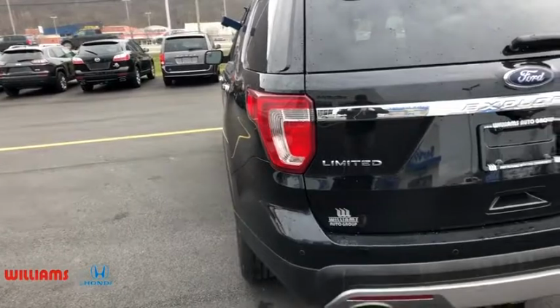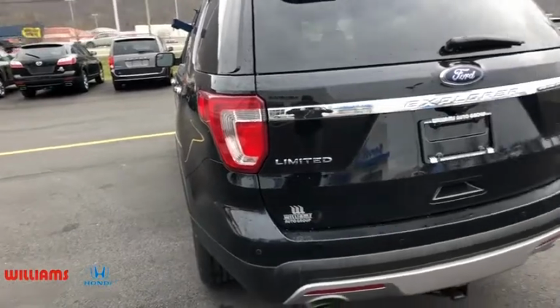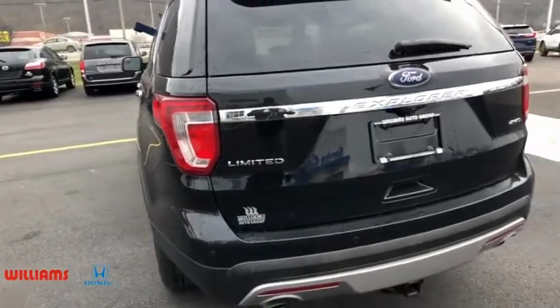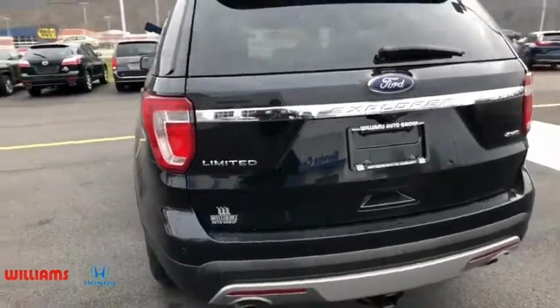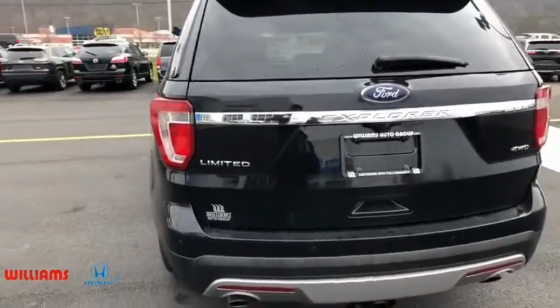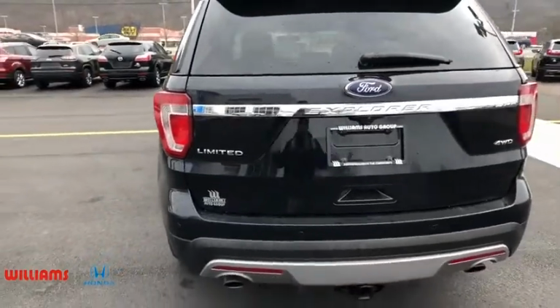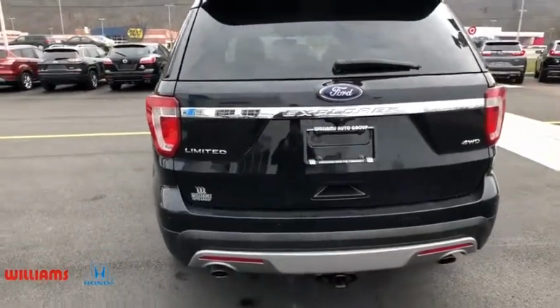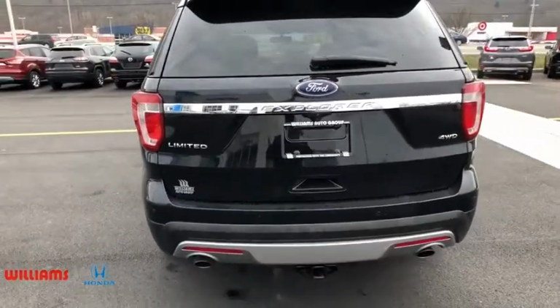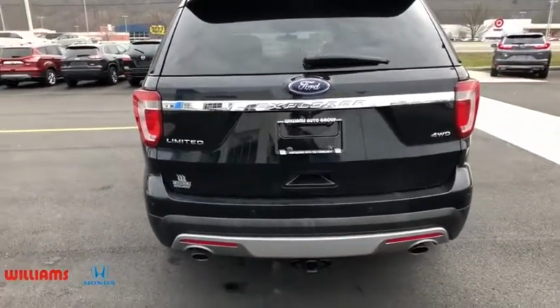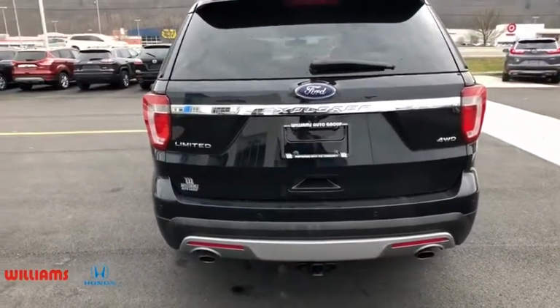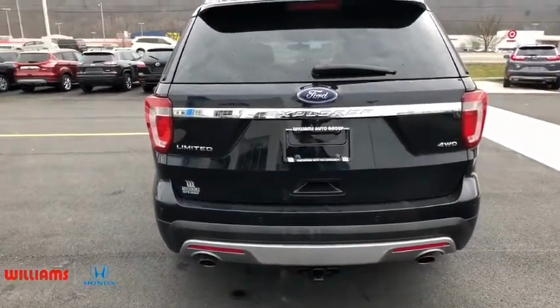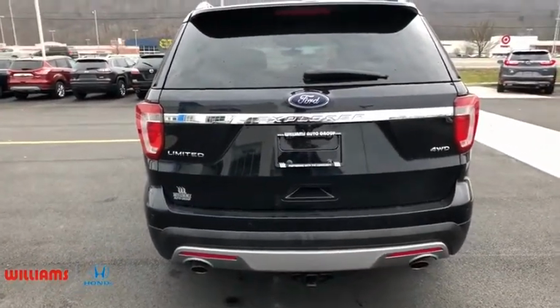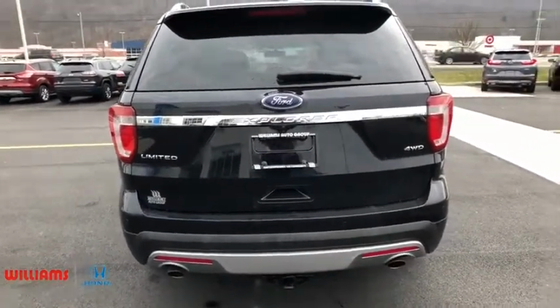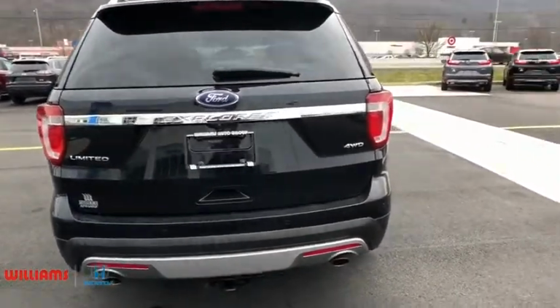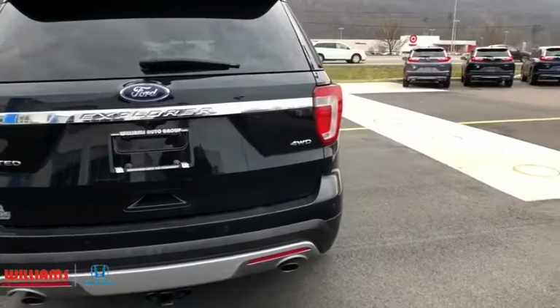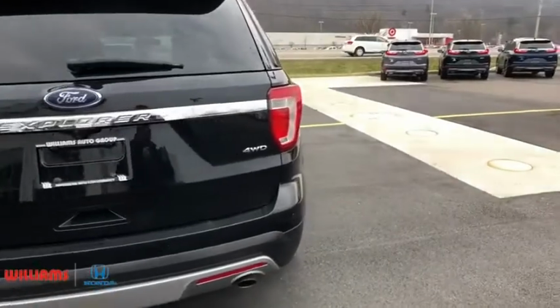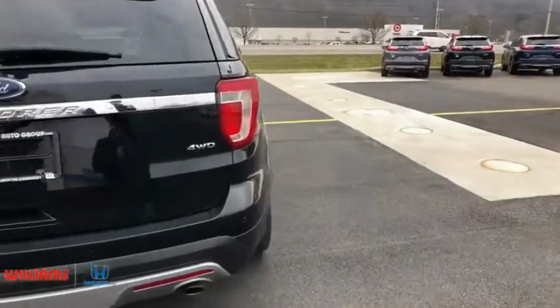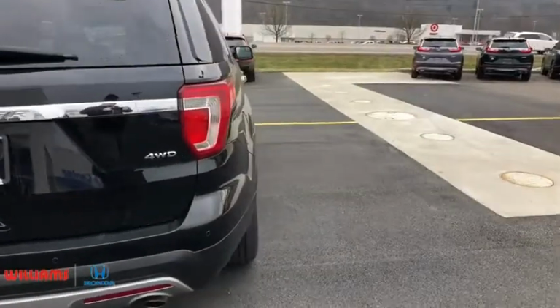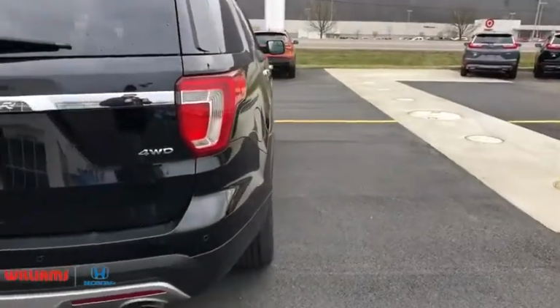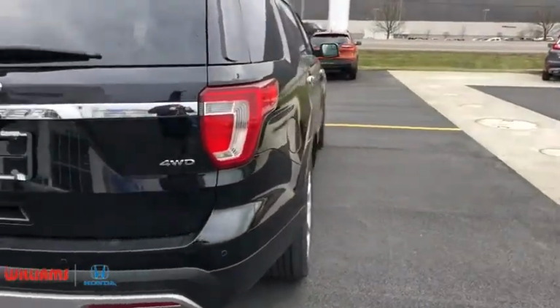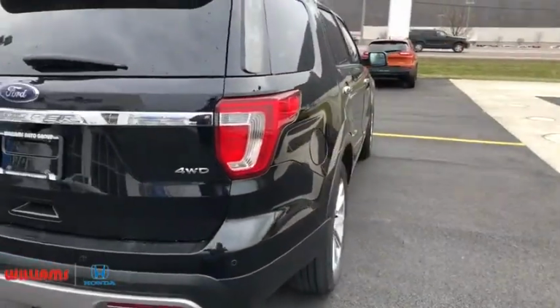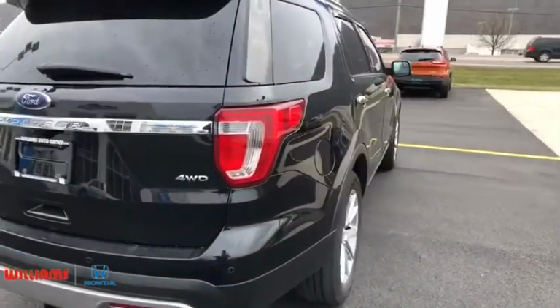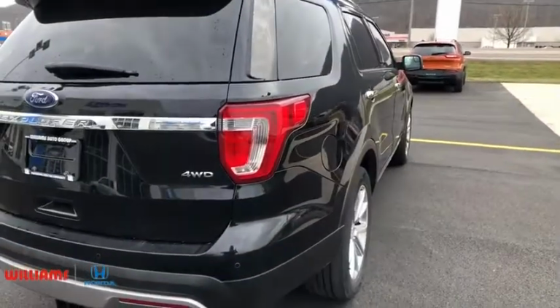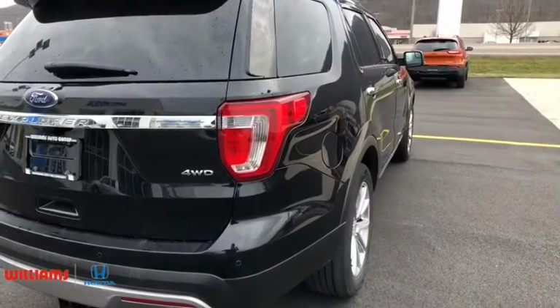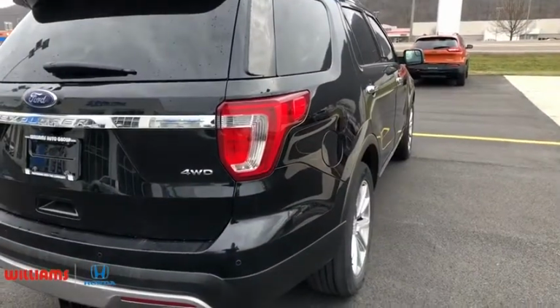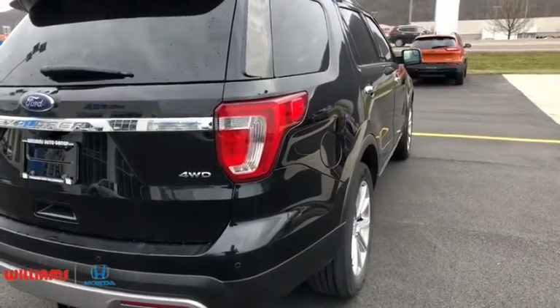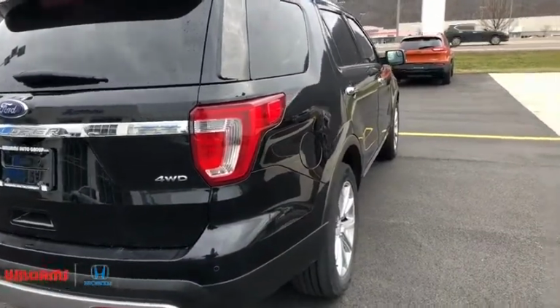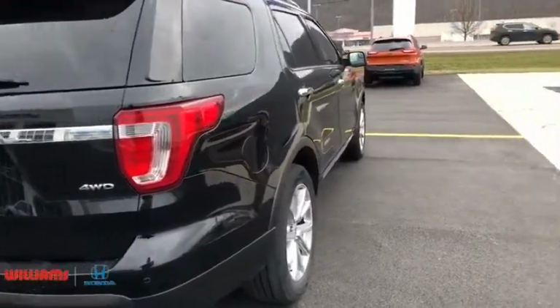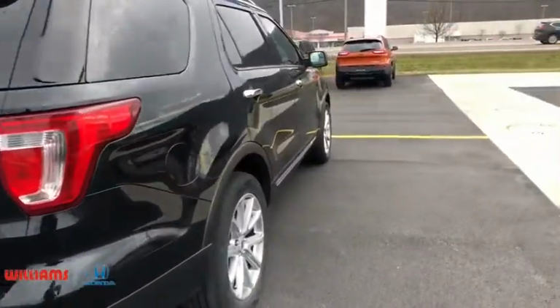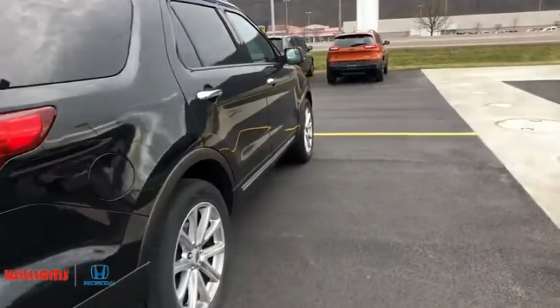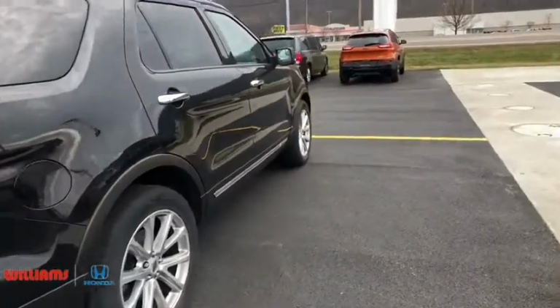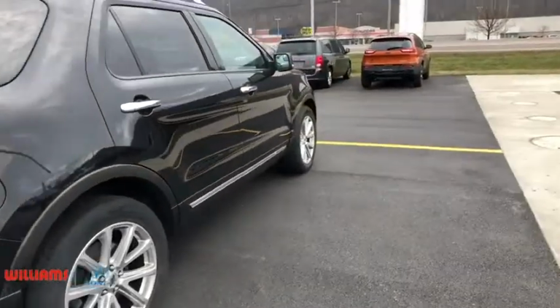Backup camera, Bluetooth, leather wrapped steering wheel, power steering, adjustable steering wheel, four-wheel drive, auto dimming rear view mirror, keyless start, aluminum wheels, four-wheel disc brakes.